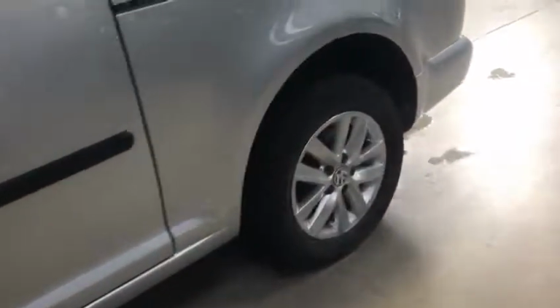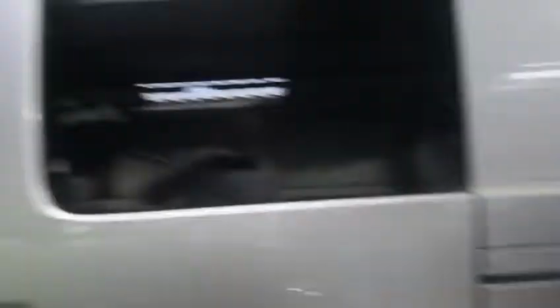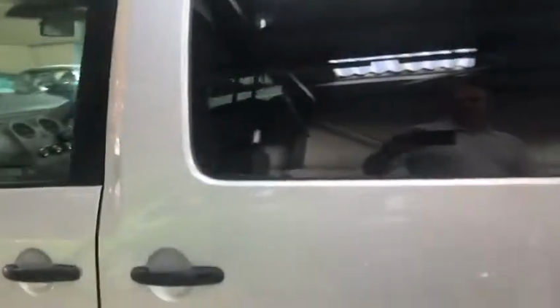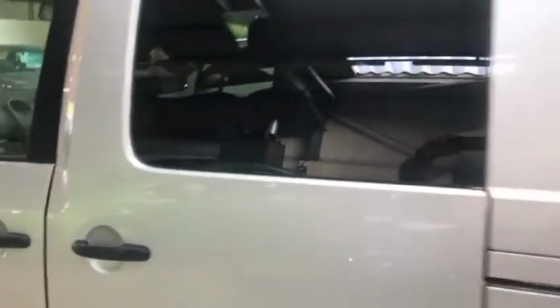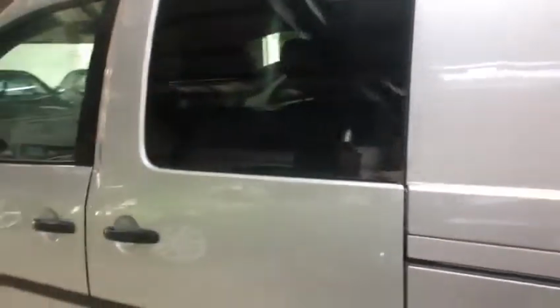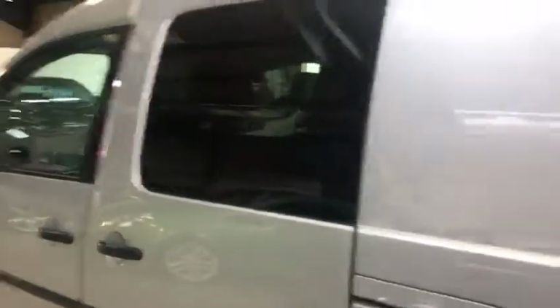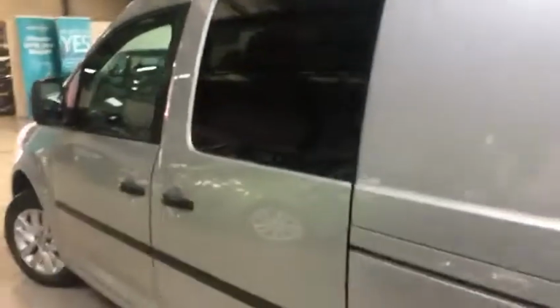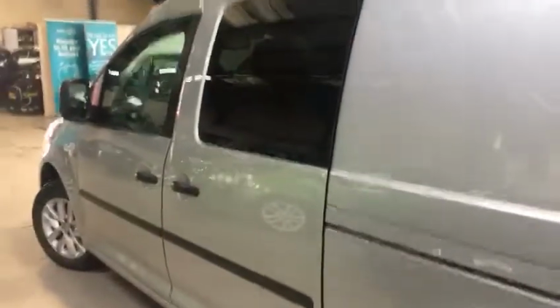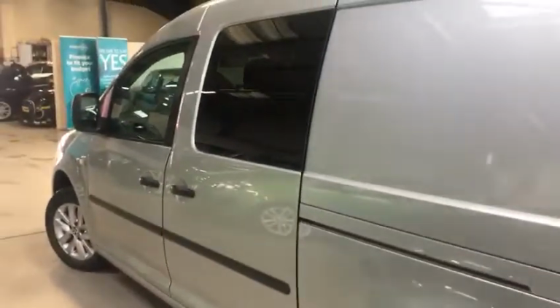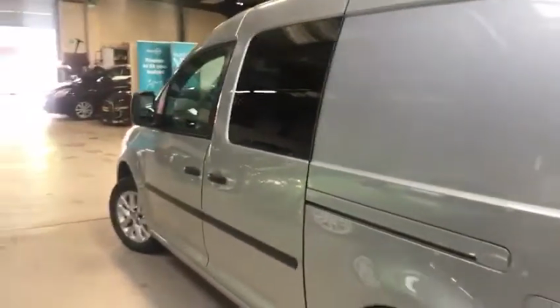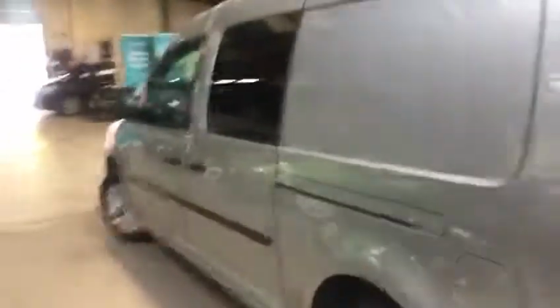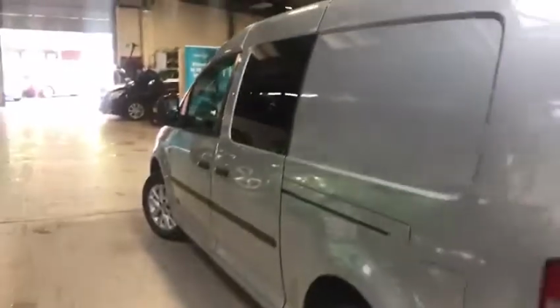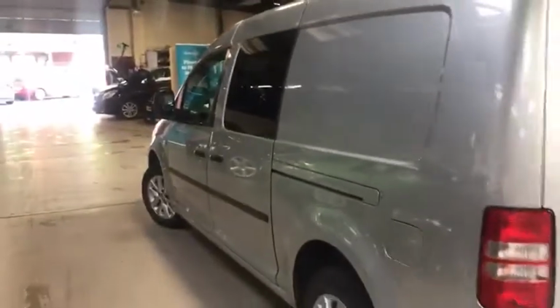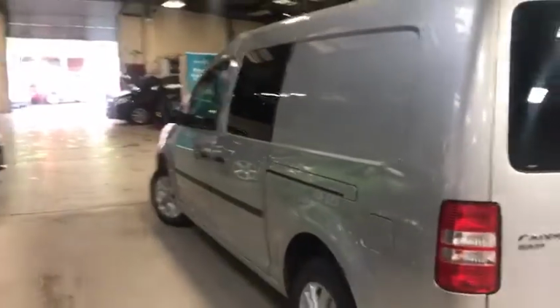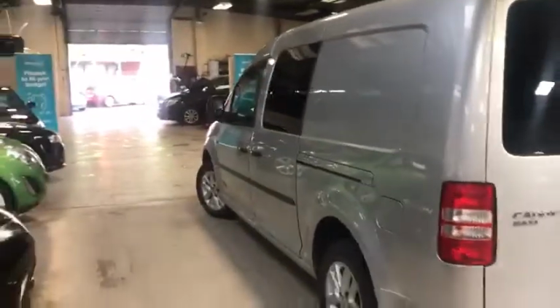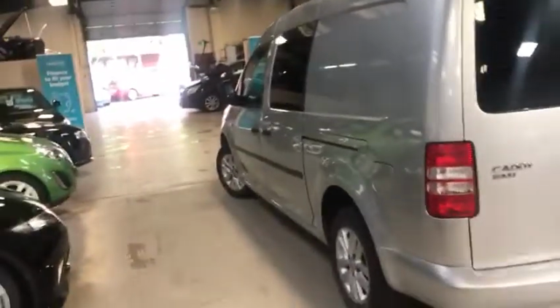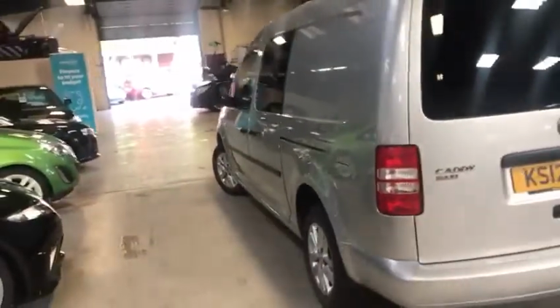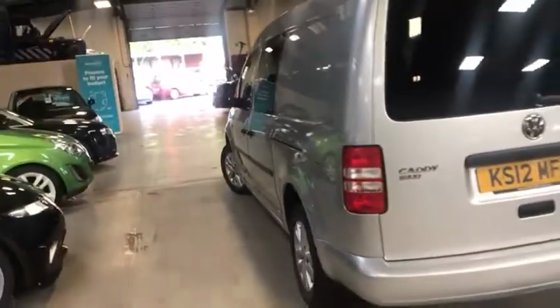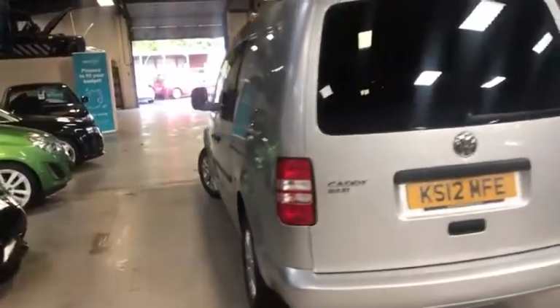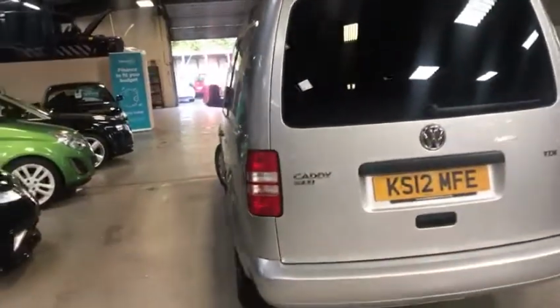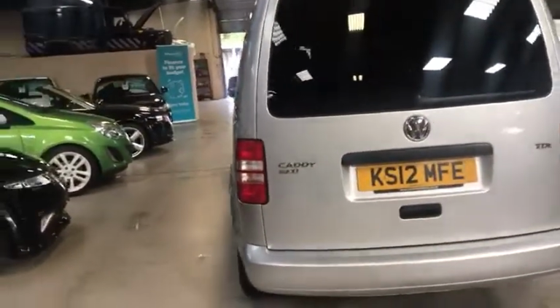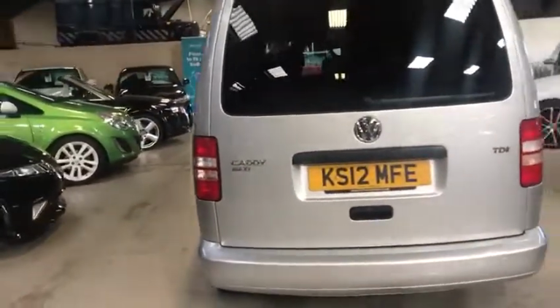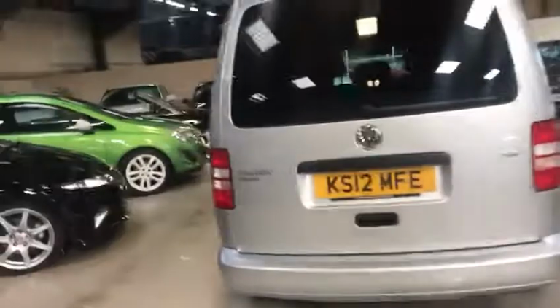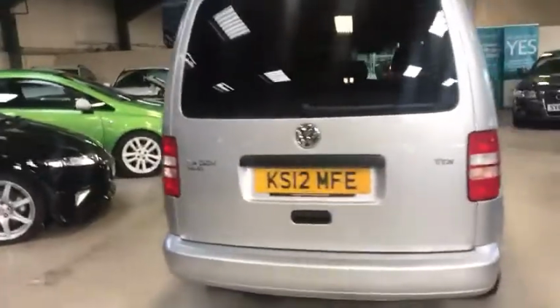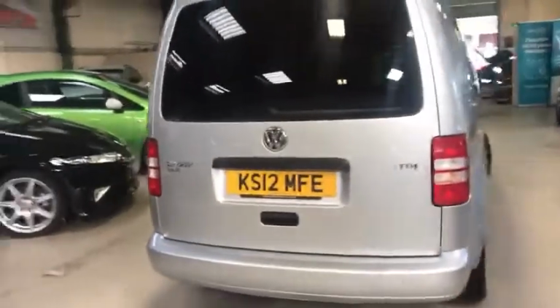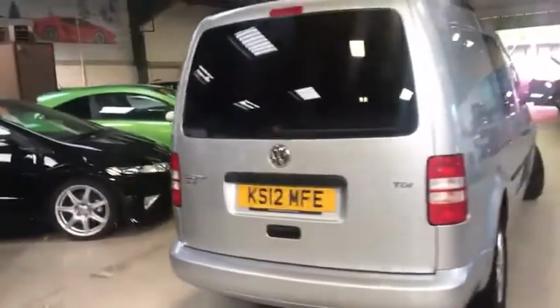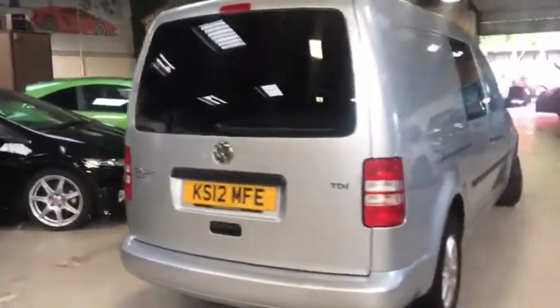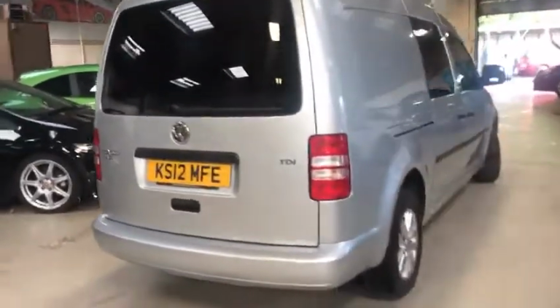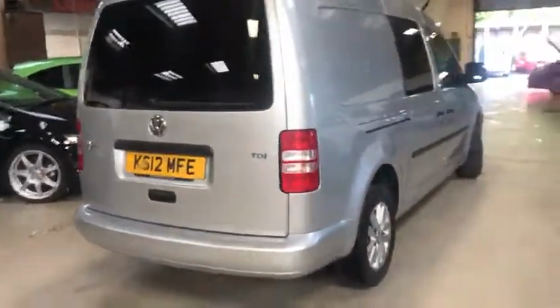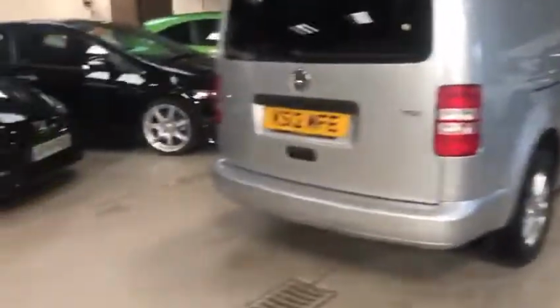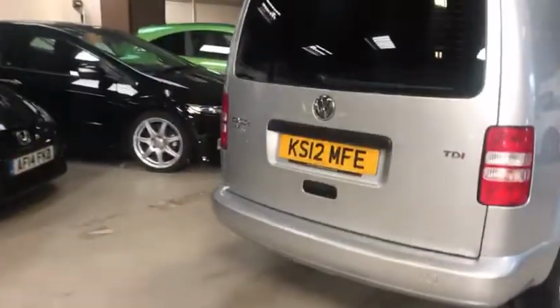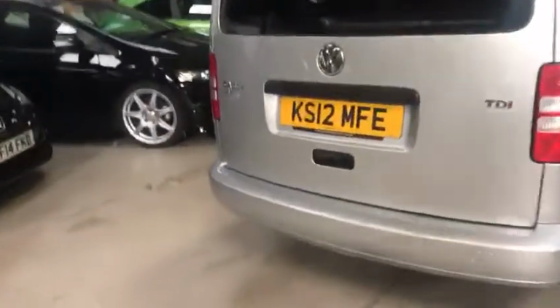Side doors on both sides of the van, with rear privacy glass, so to speak. And also rear privacy on the back glass as well. Lovely condition for its age and mileage.